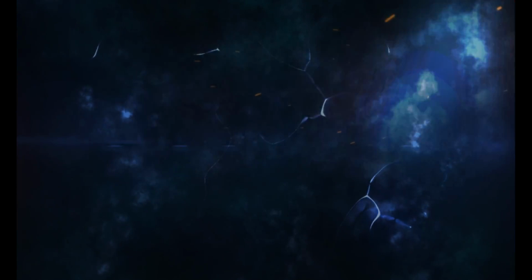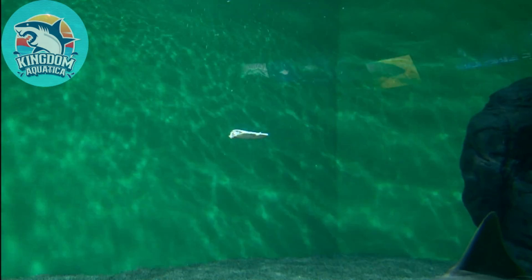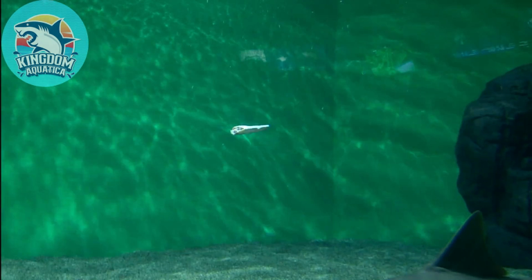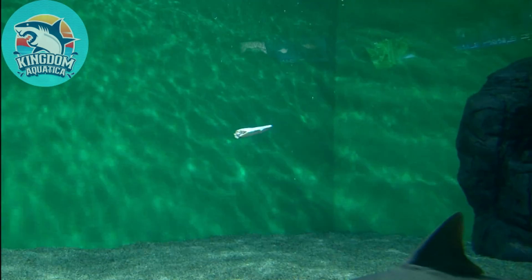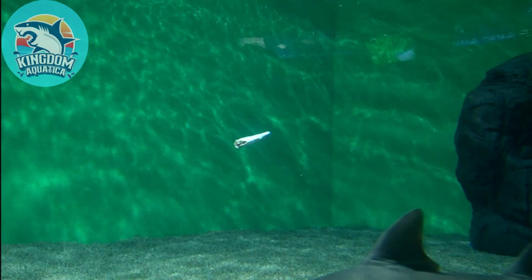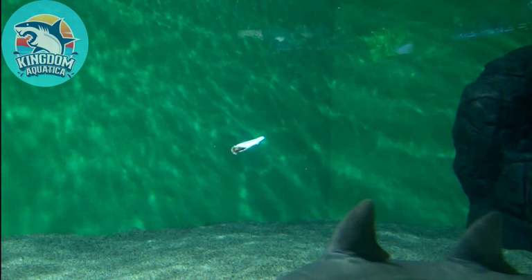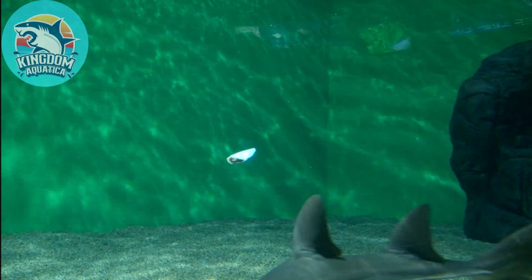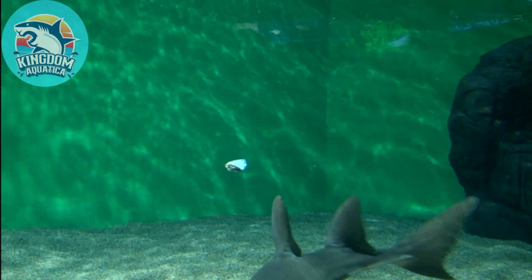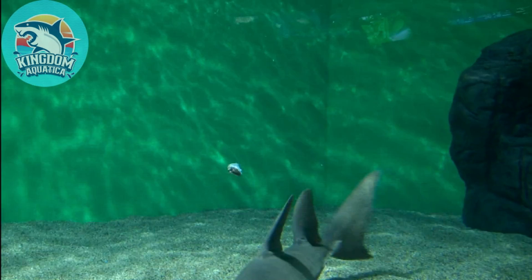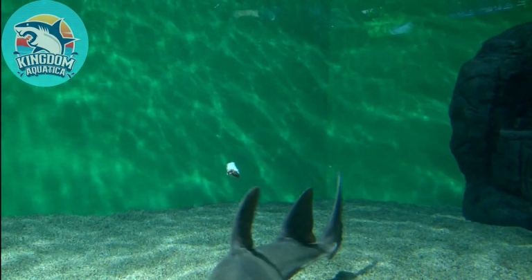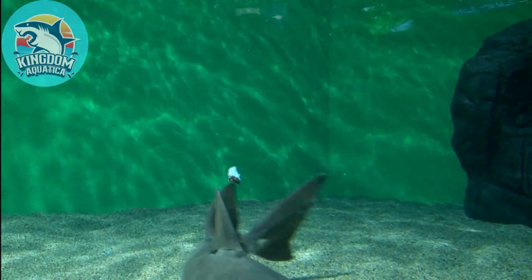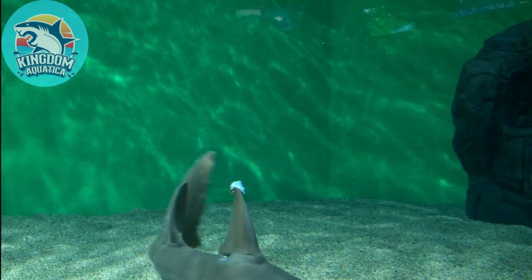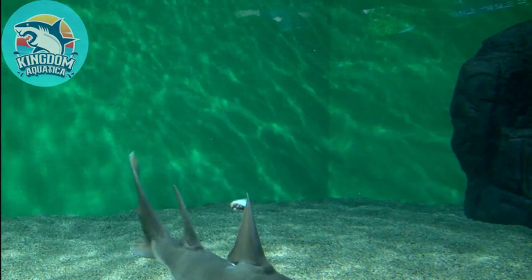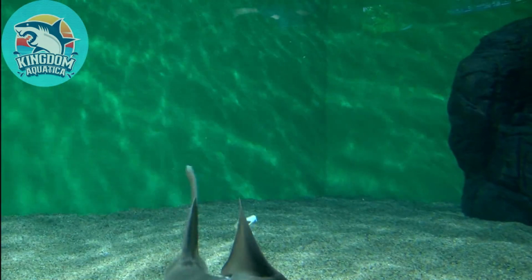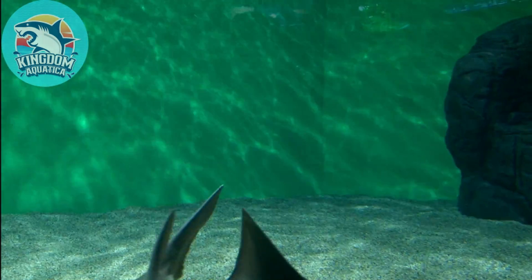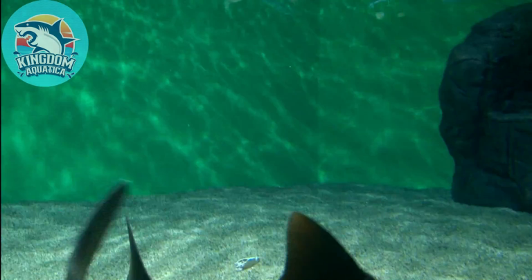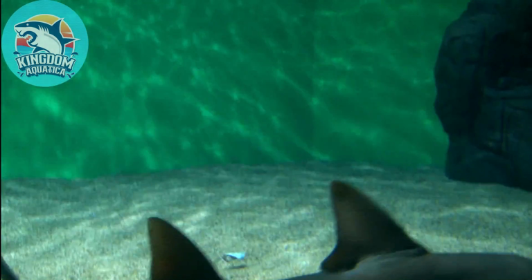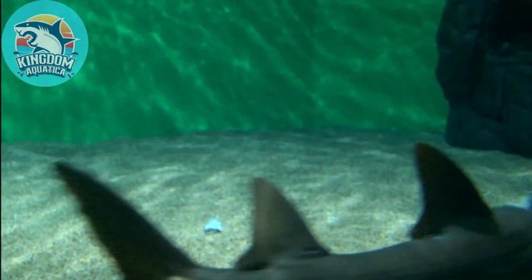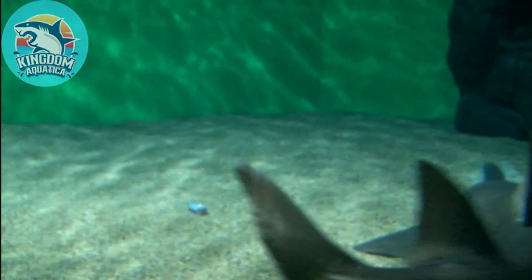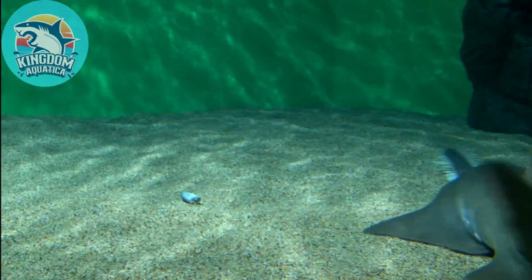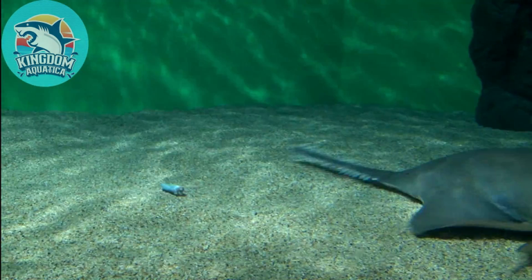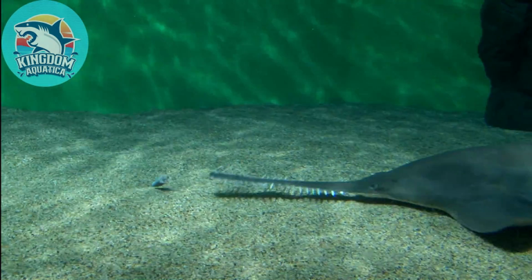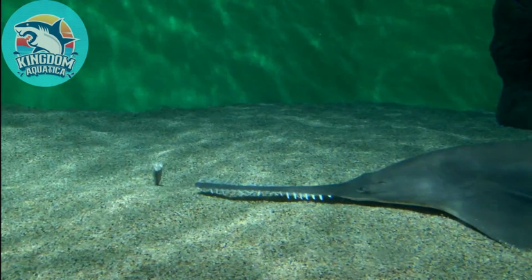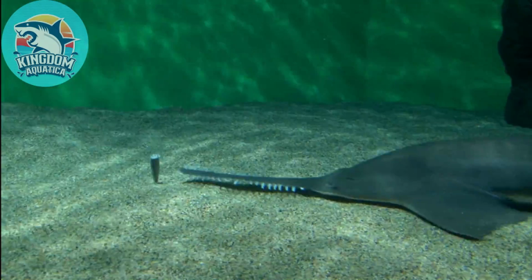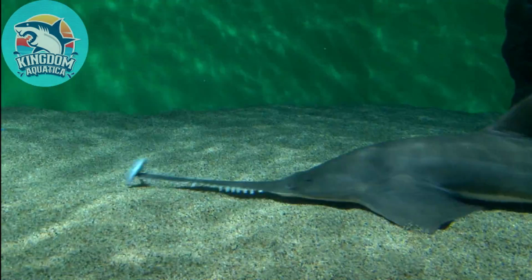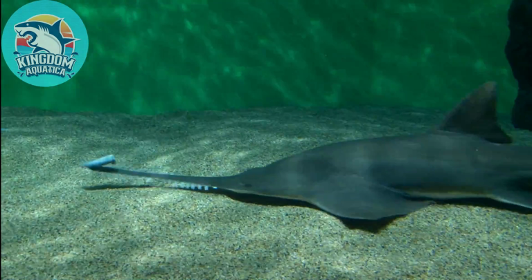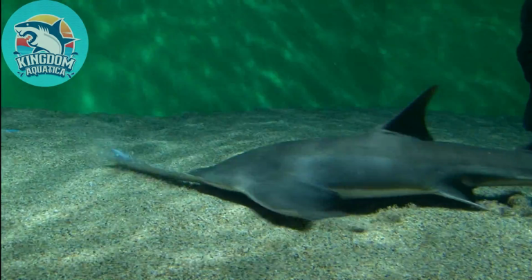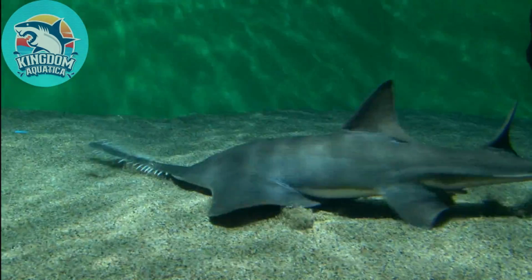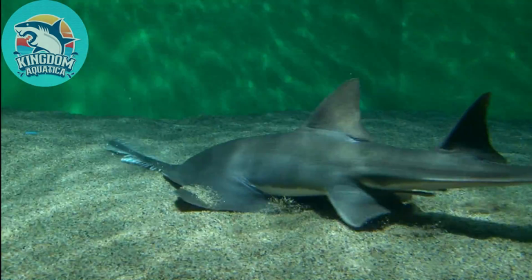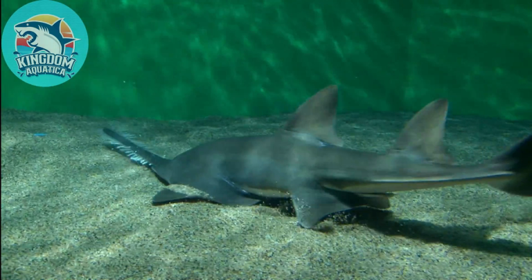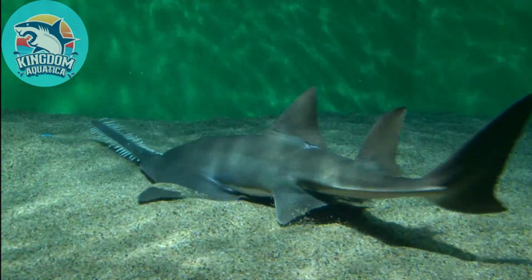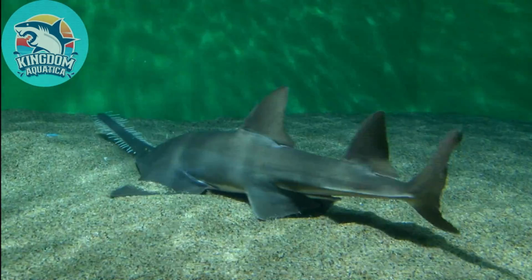Fact number ten: Did you know sawfish cut their prey's body into pieces using their snout before eating? They move their snout back and forth, and by doing so their prey's body is cut into pieces.